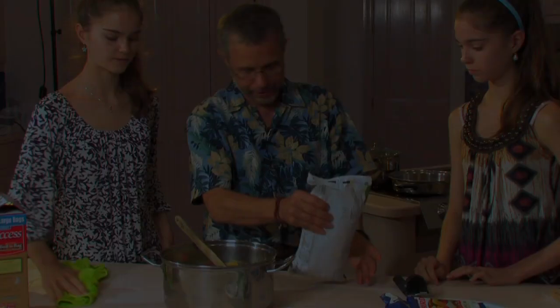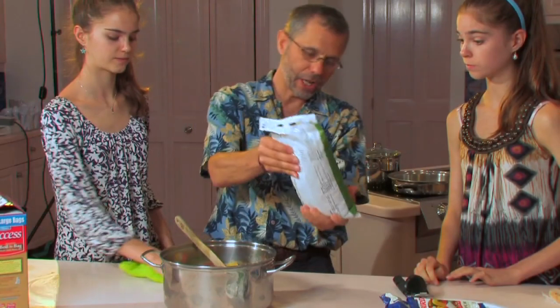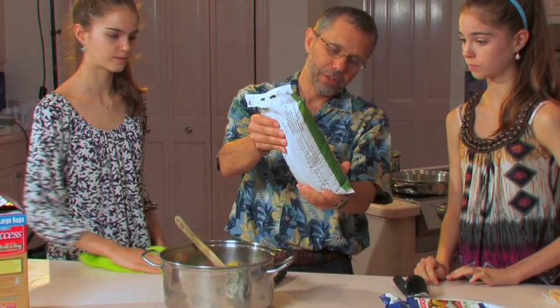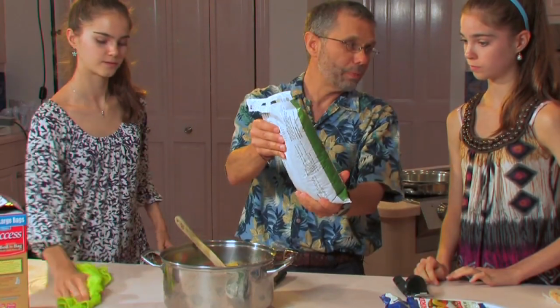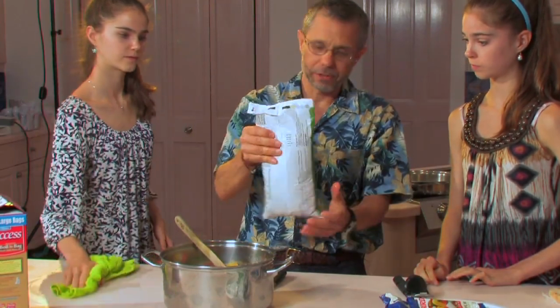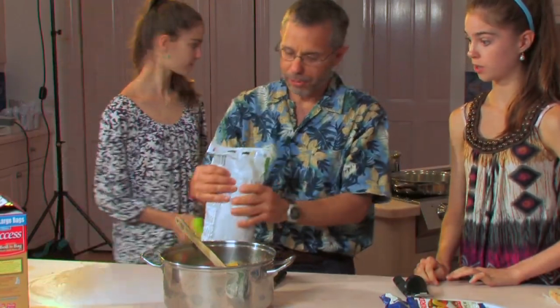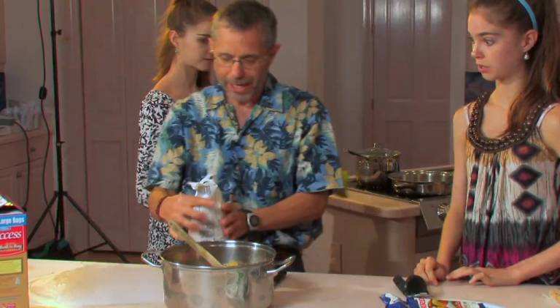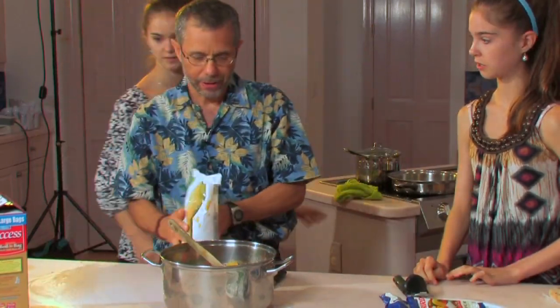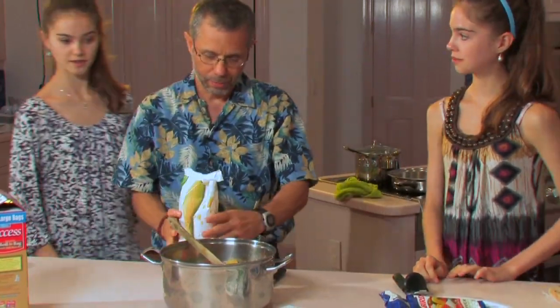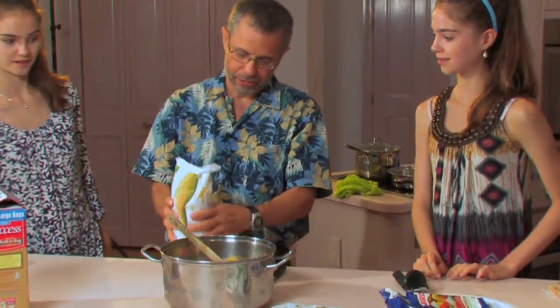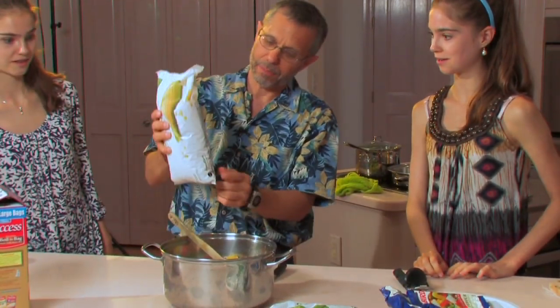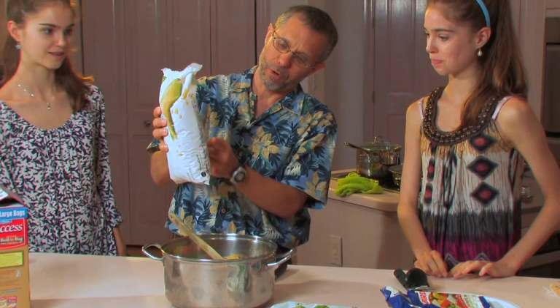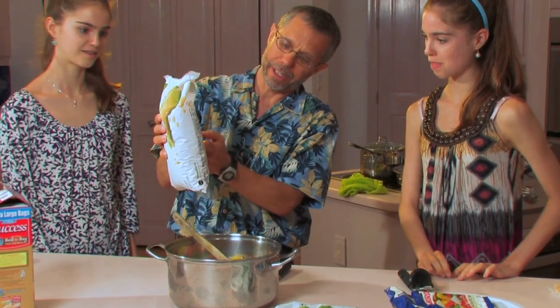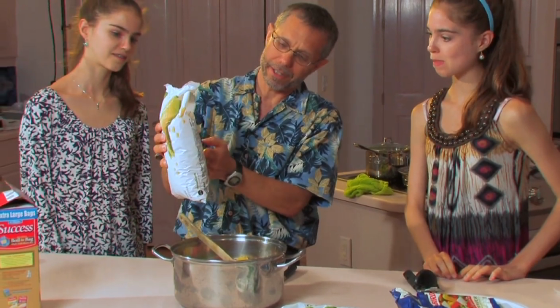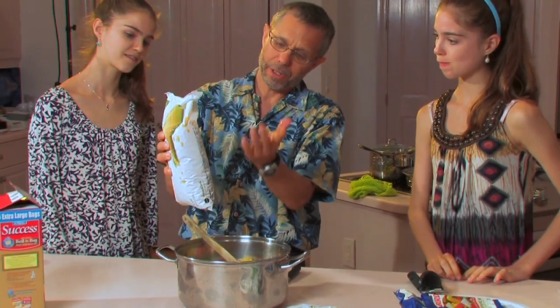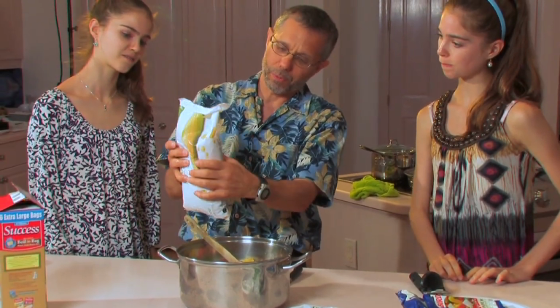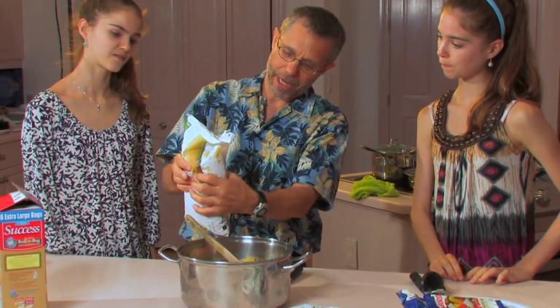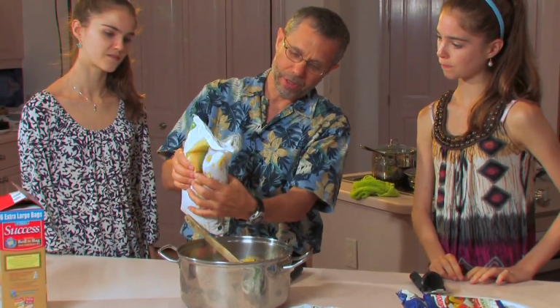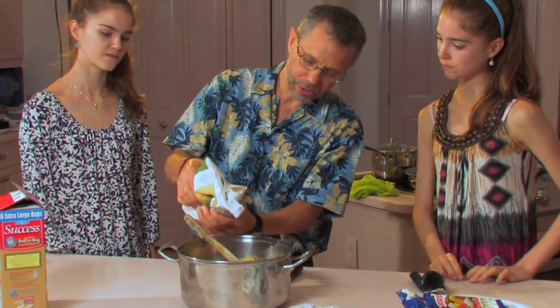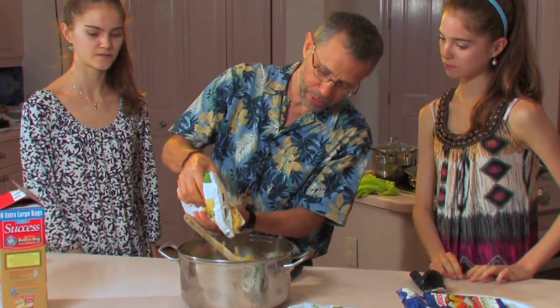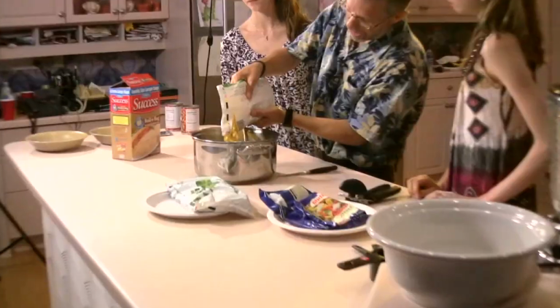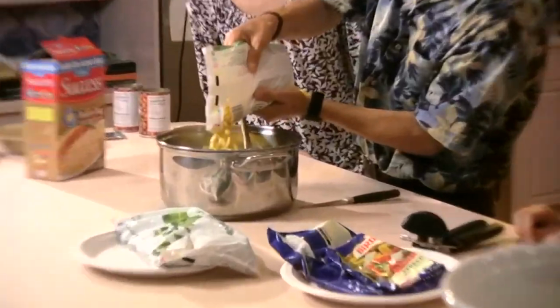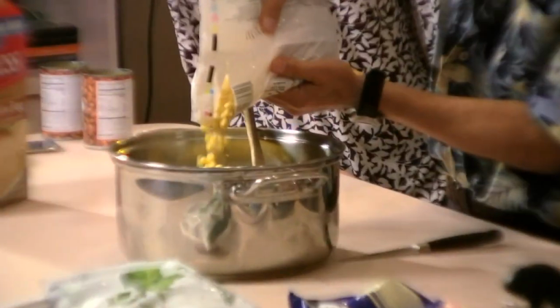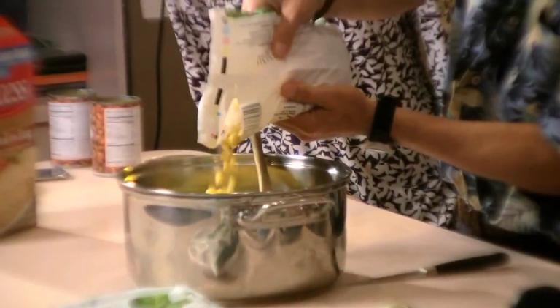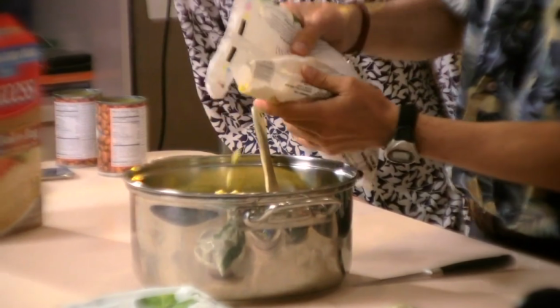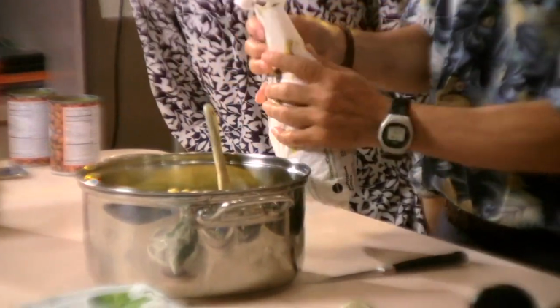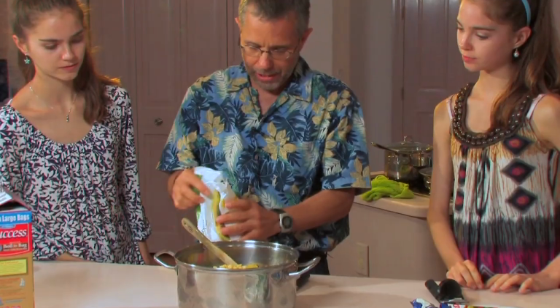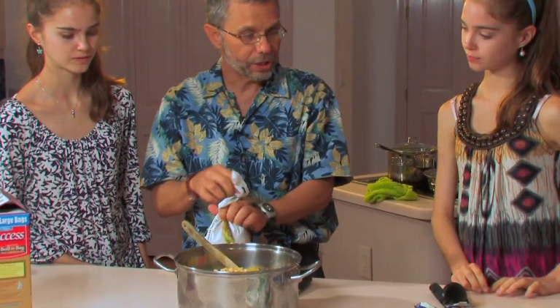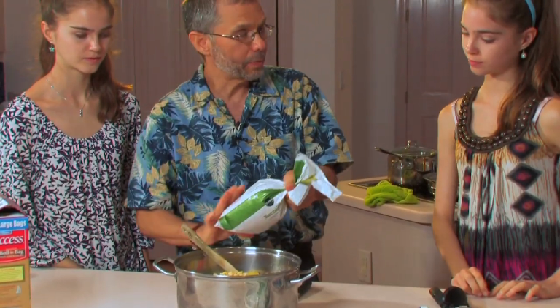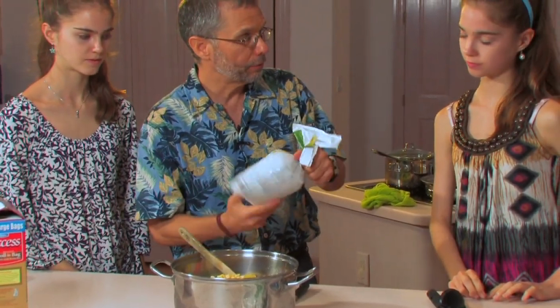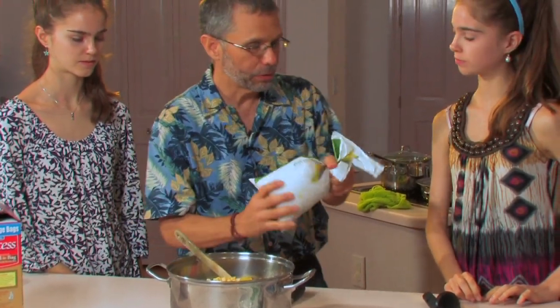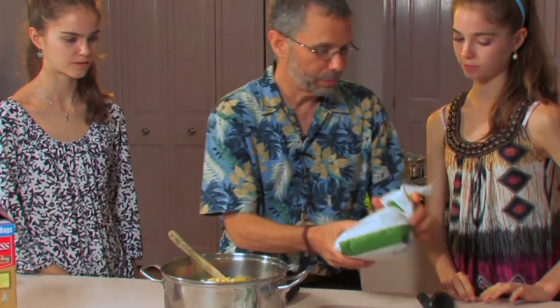This is two pounds and normally I only add about a quarter pound, so that's about a fourth of it. We don't have to weigh and measure — we're just going to put in approximately a fourth of the bag, and then we'll save this bag for a few other recipes.